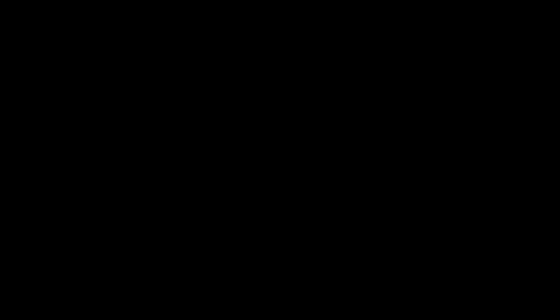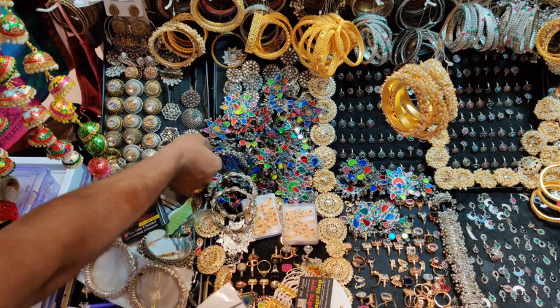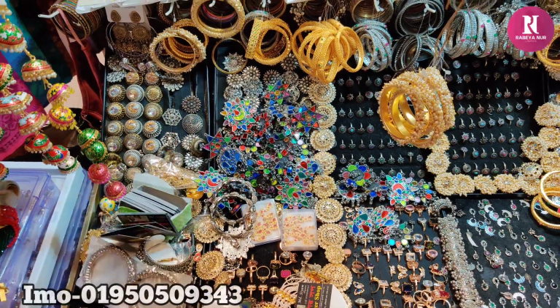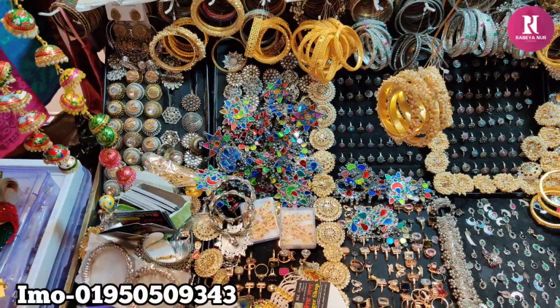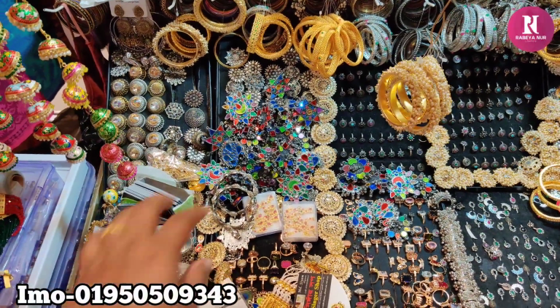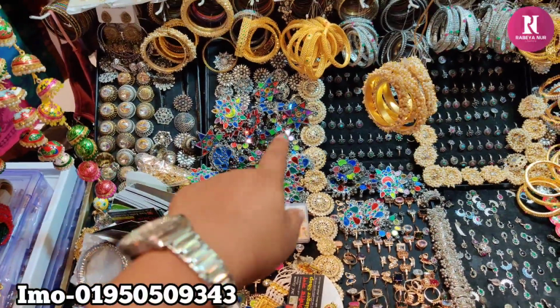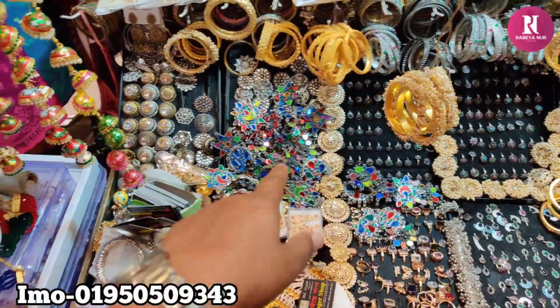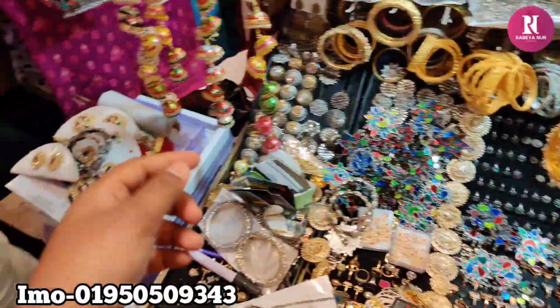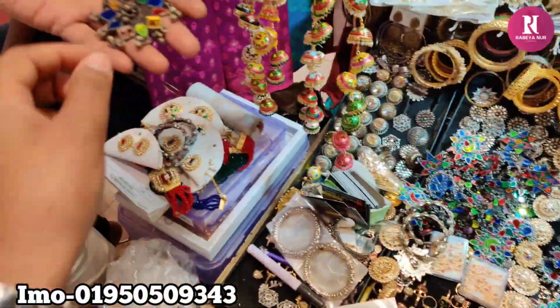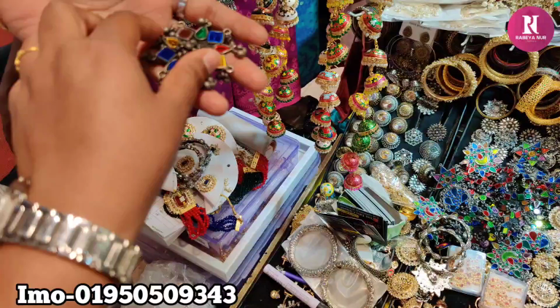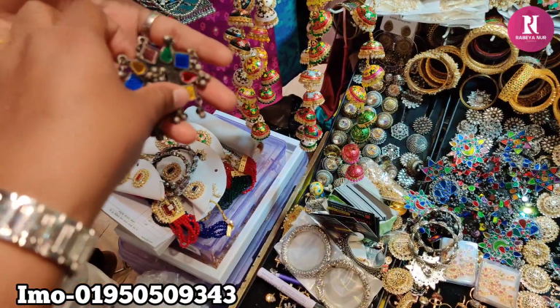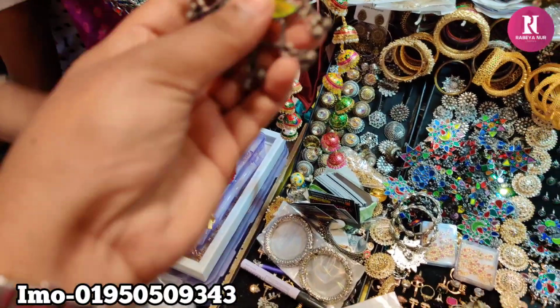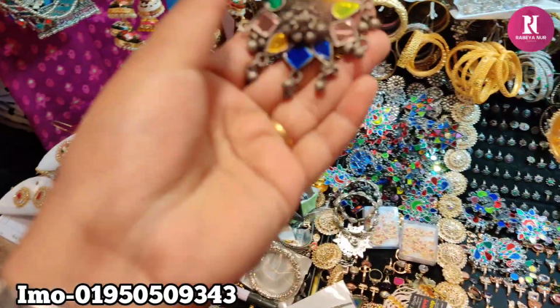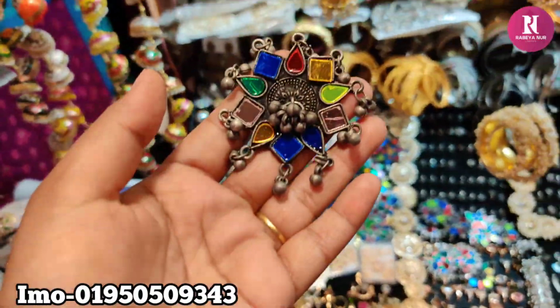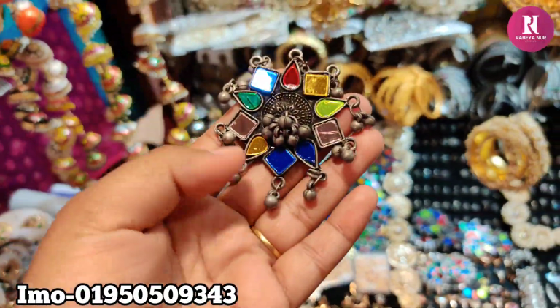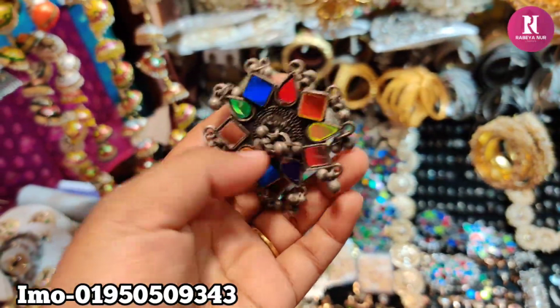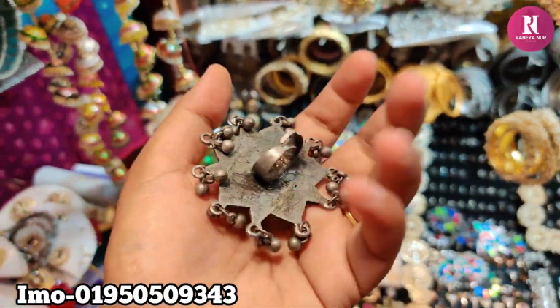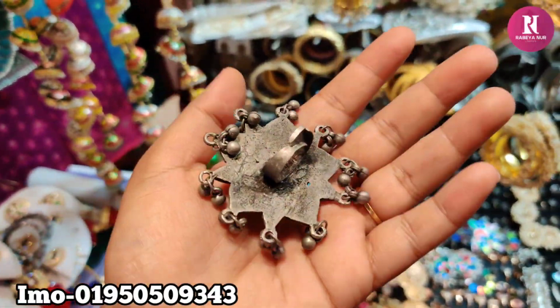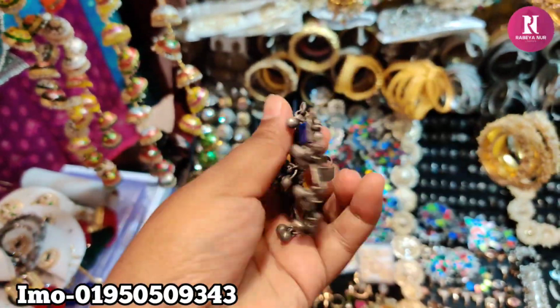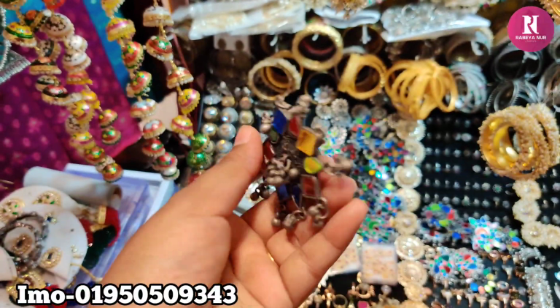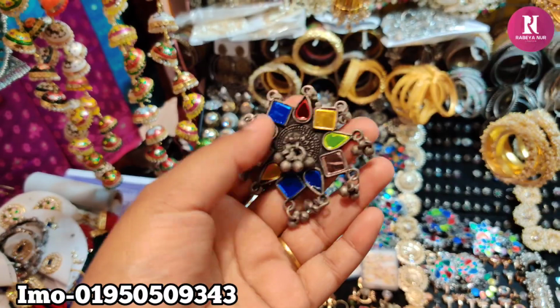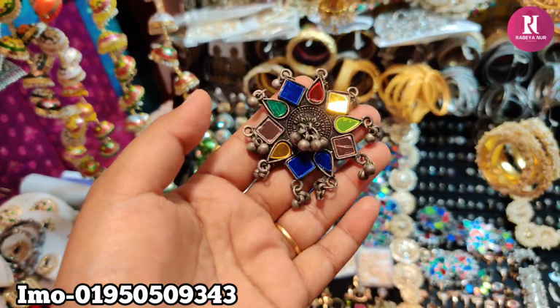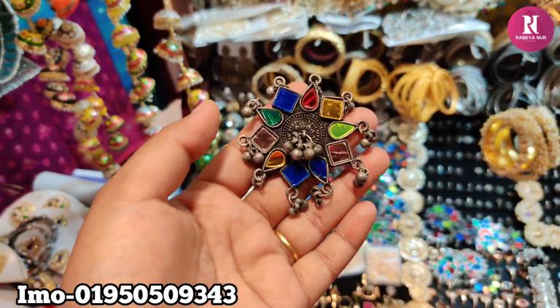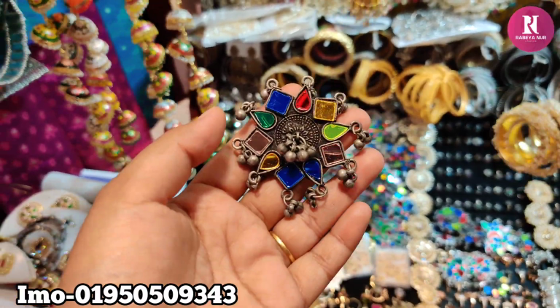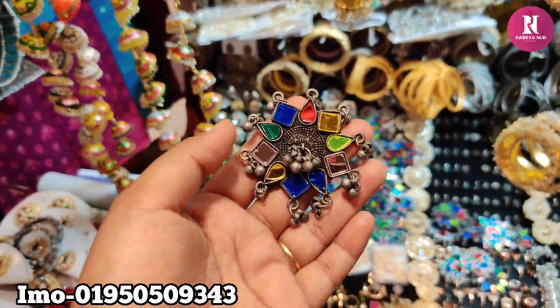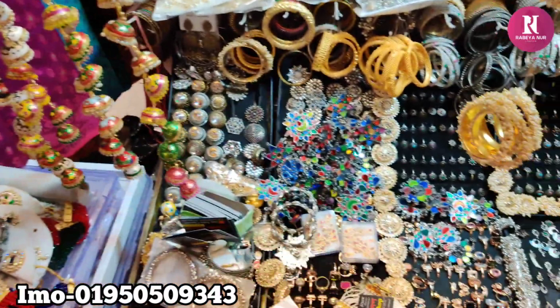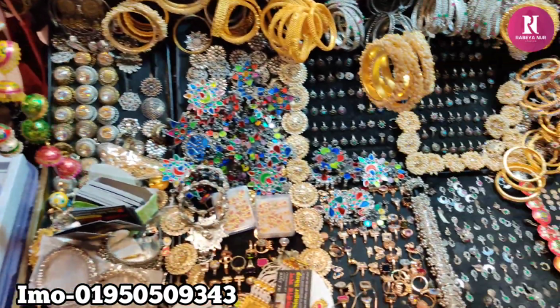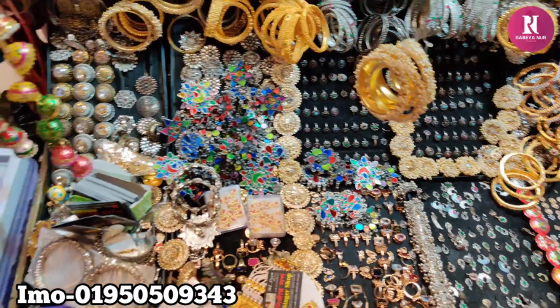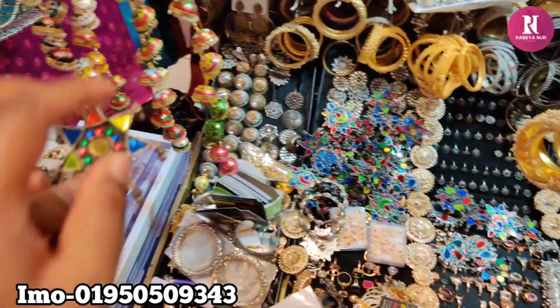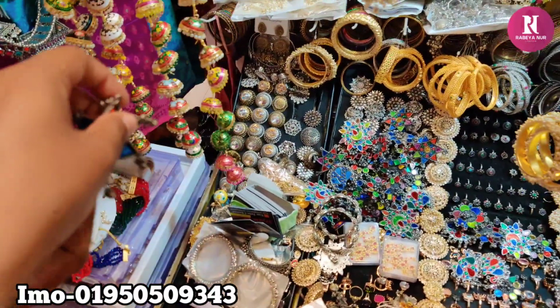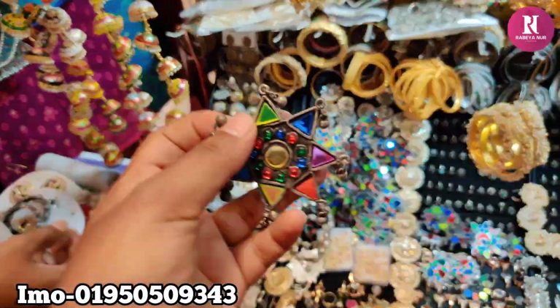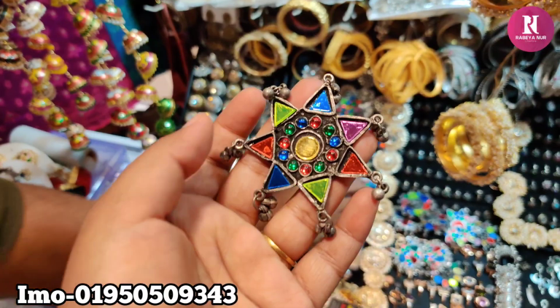Hello friends, assalamualaikum. Colorful ring — the ring is very beautiful. It's like this thing. If I ask the ring price, it's 200. The ring is 200. This ring is 1 star.